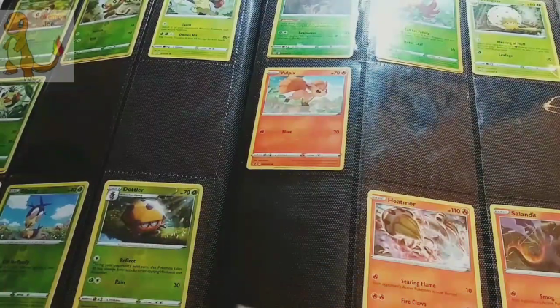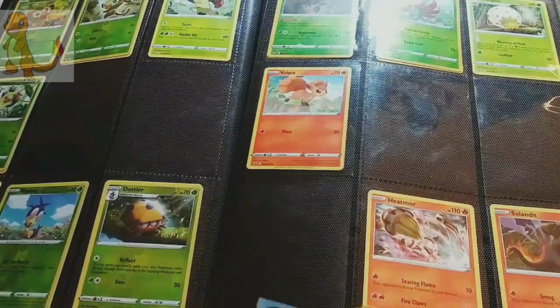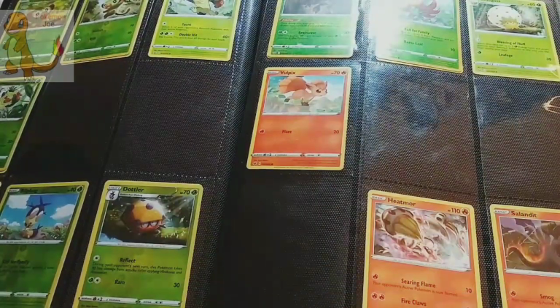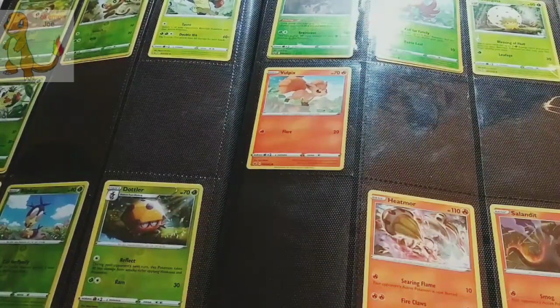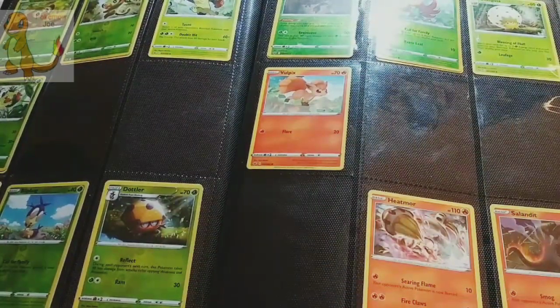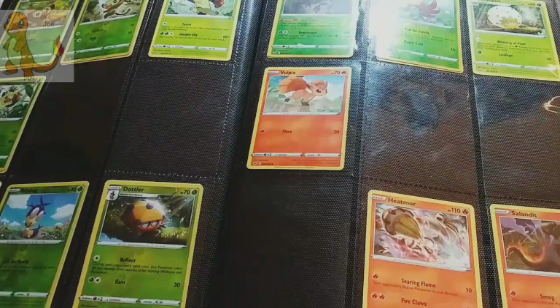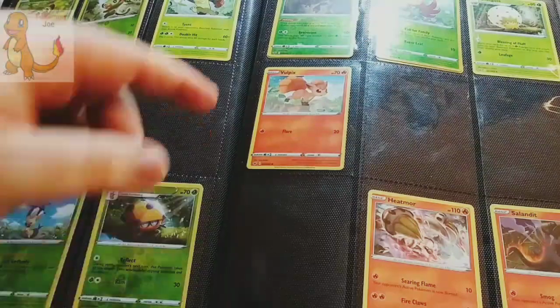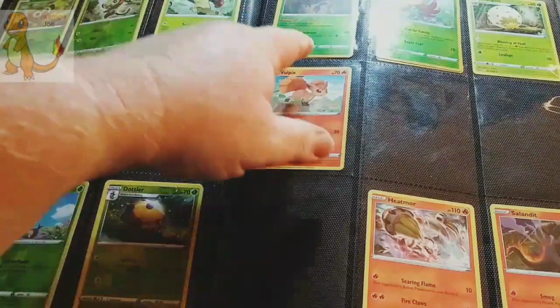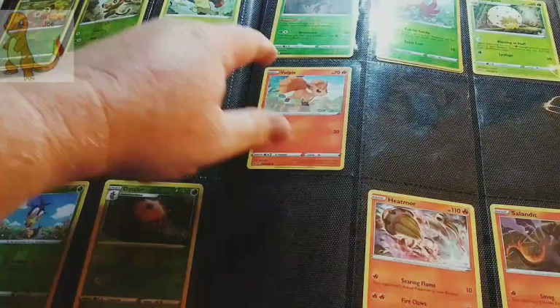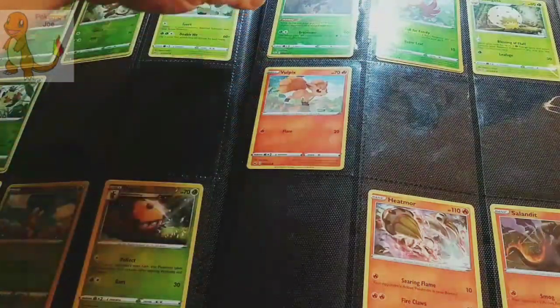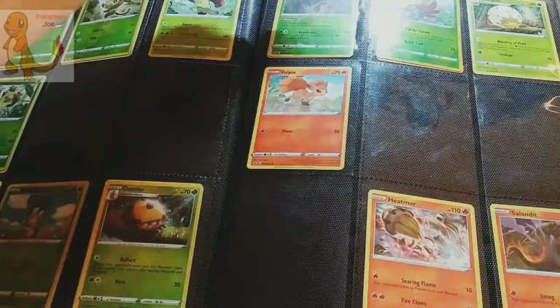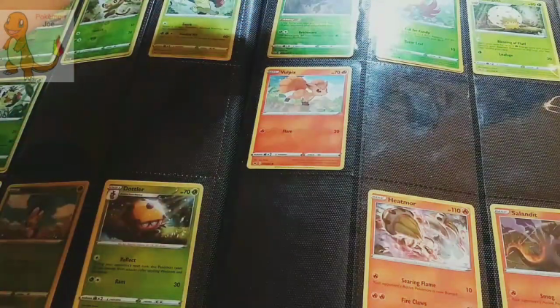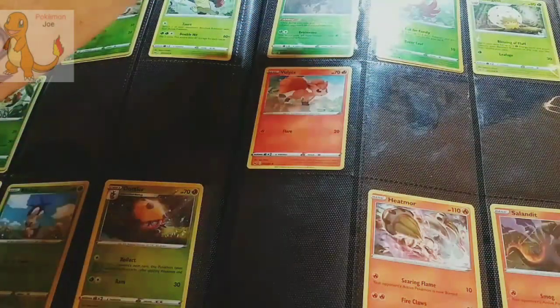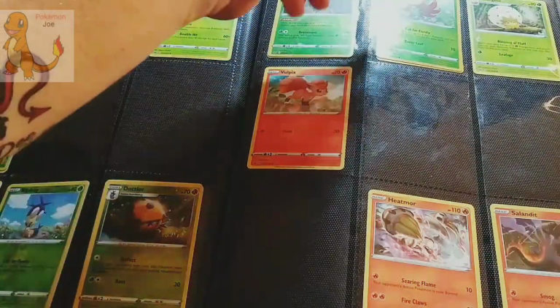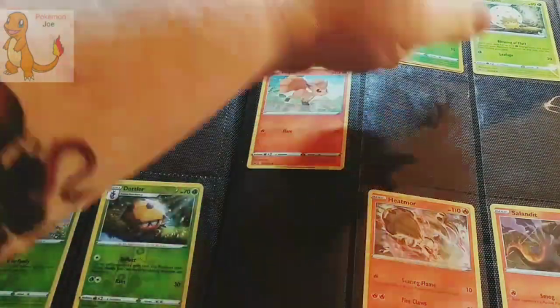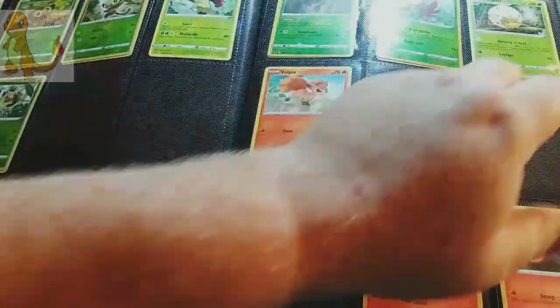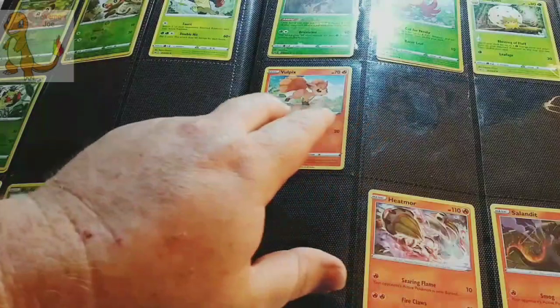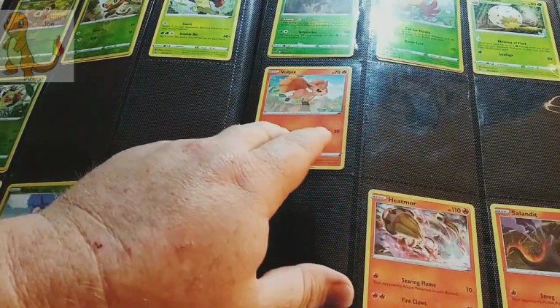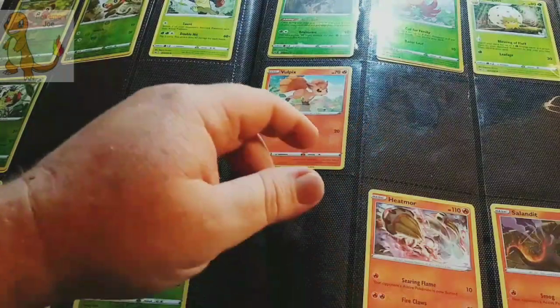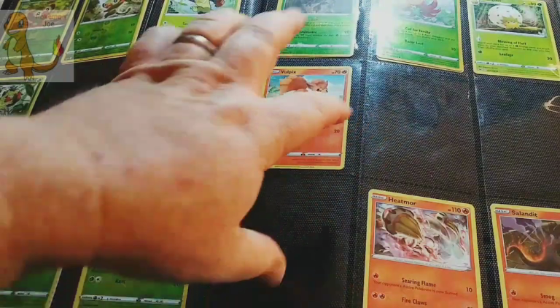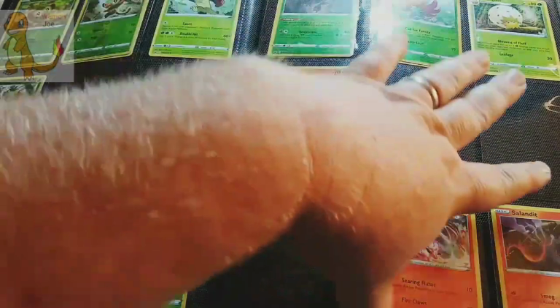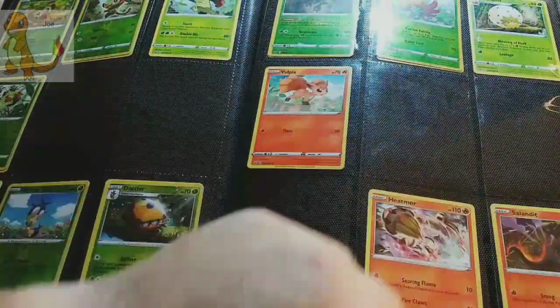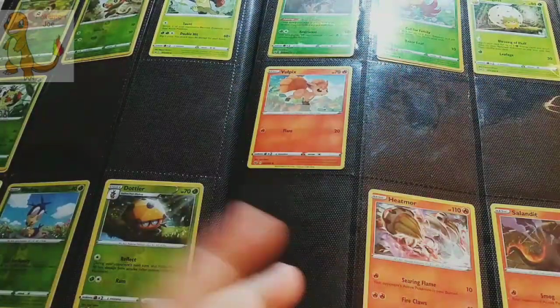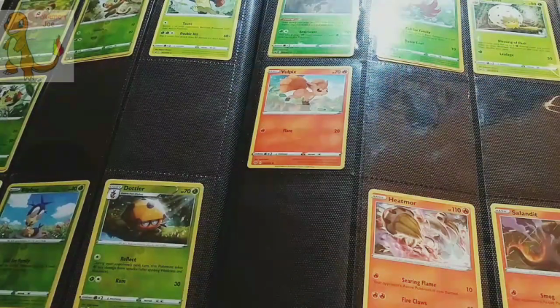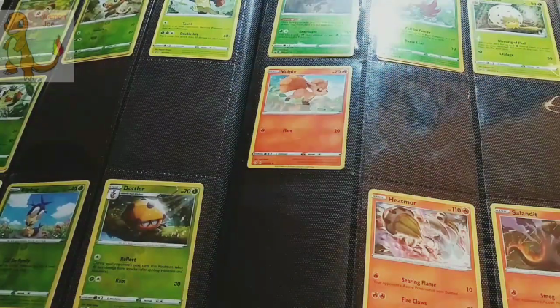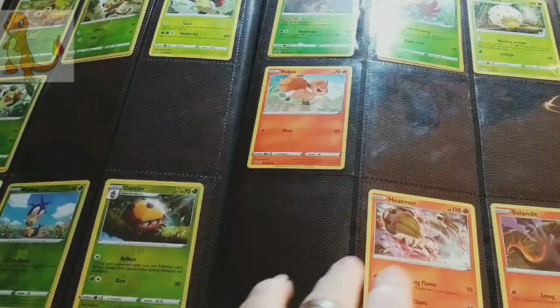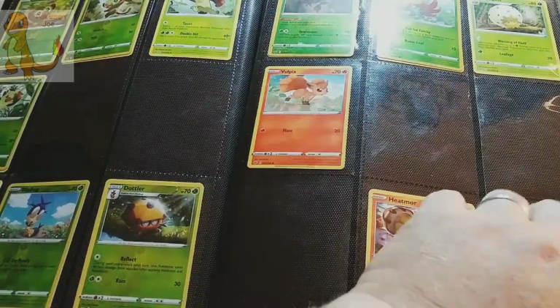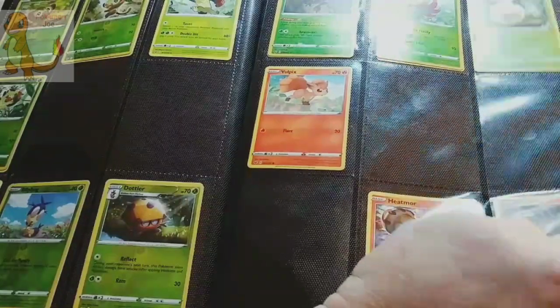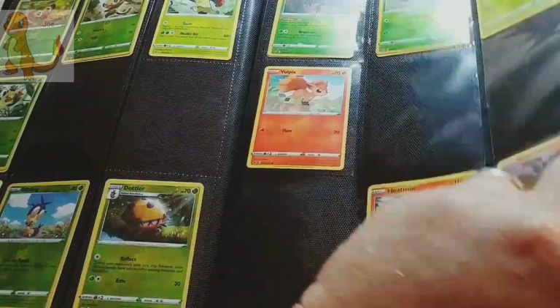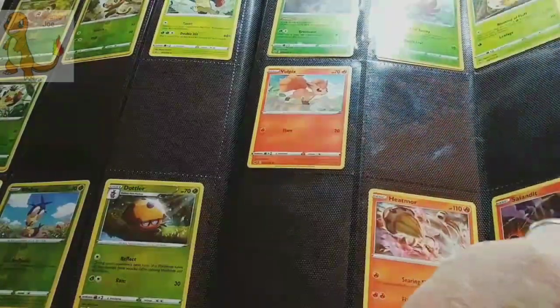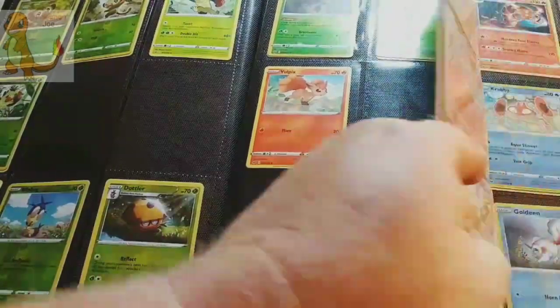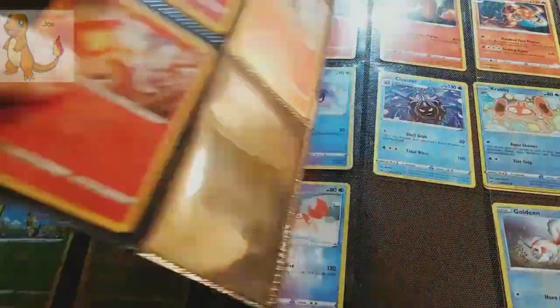We don't have any Fire types to add to the binder right now. We've got Orbeetle, Gossiplur, Eldegoss, Vulpix. We're missing some other cards - I'm not sure off the top of my head what they are, but Heatmor, Saladin. I know one of them is Victini V.